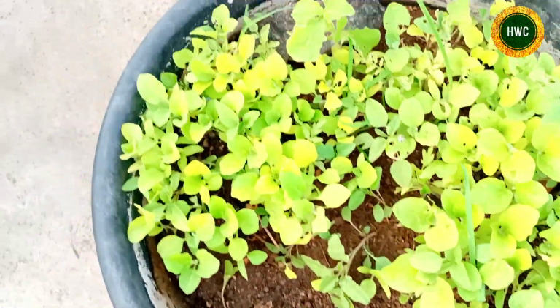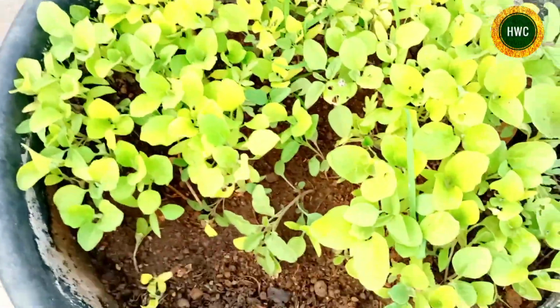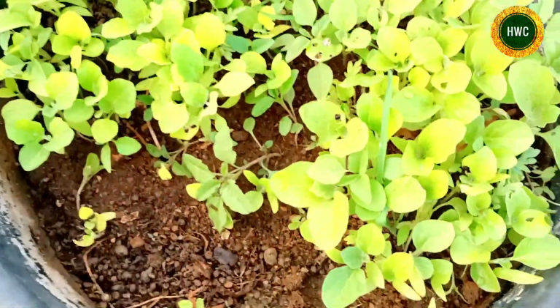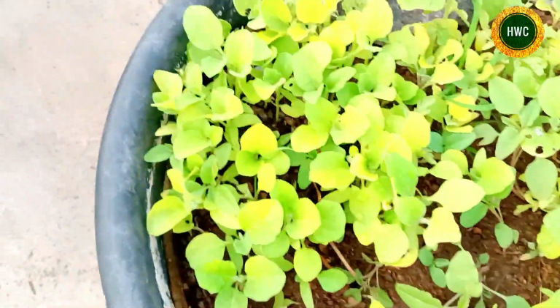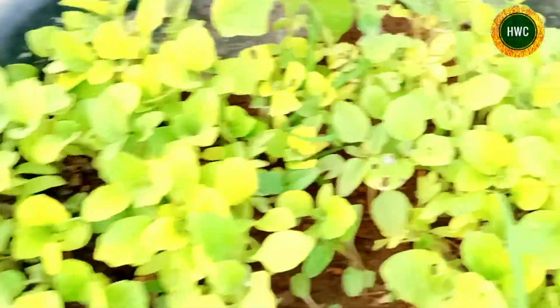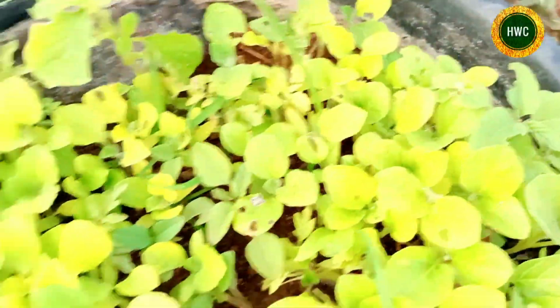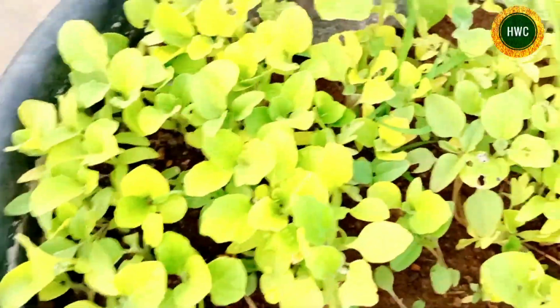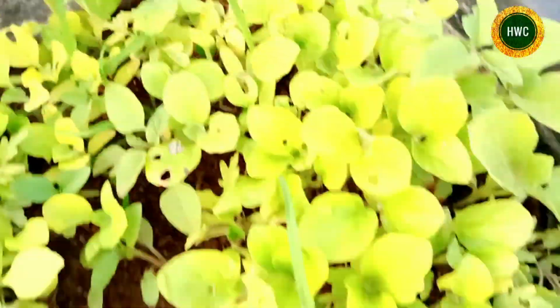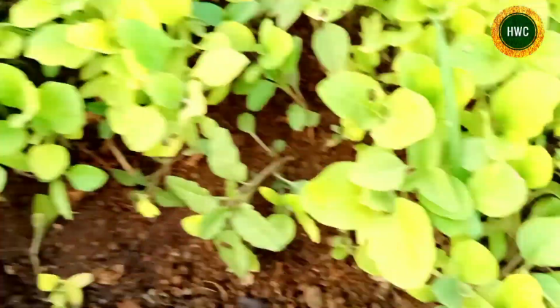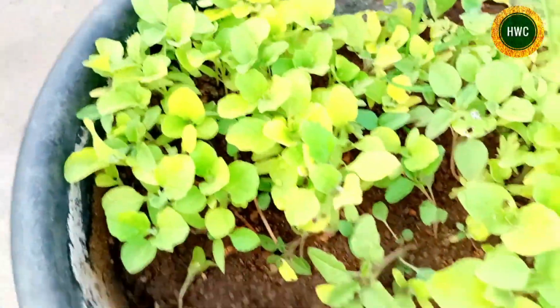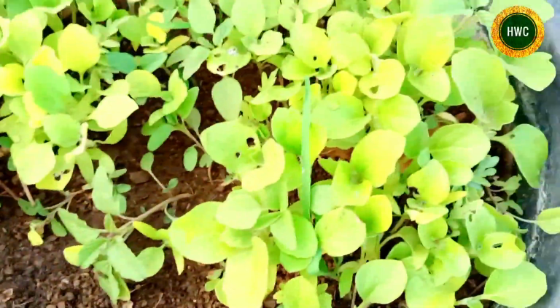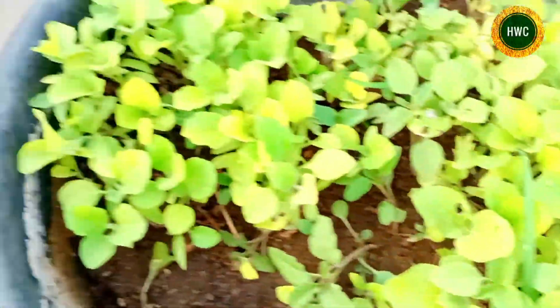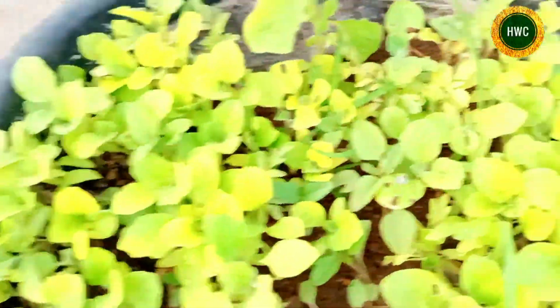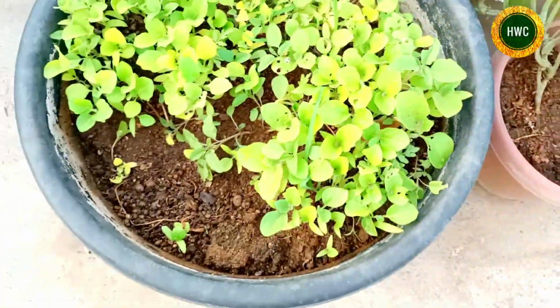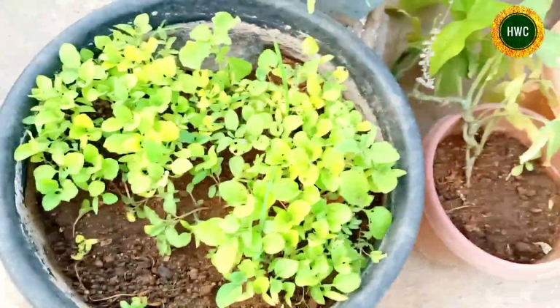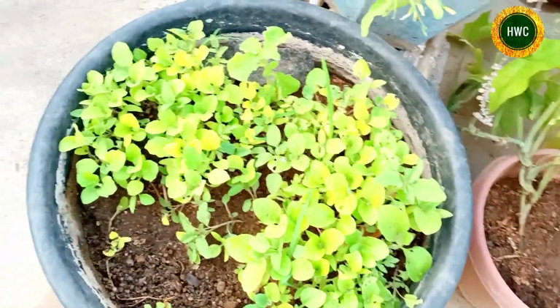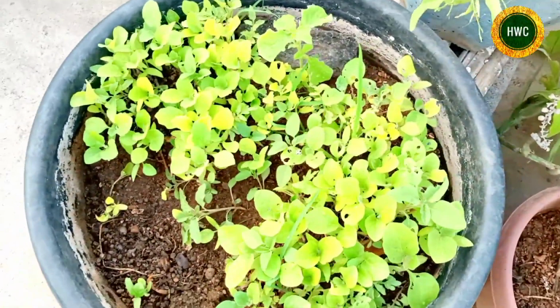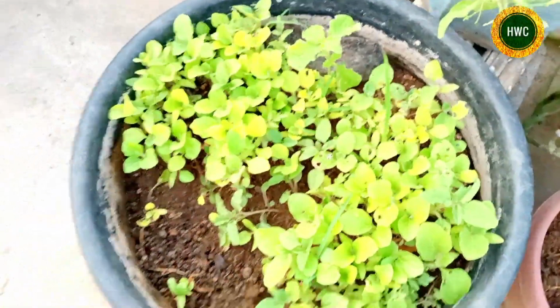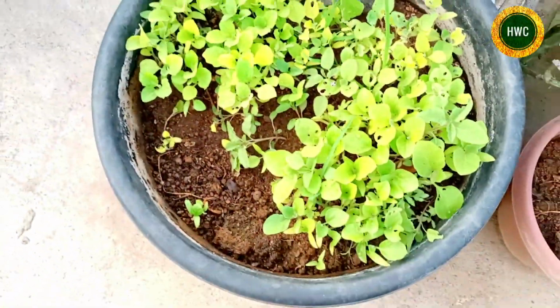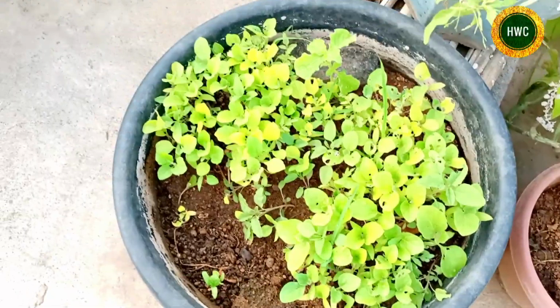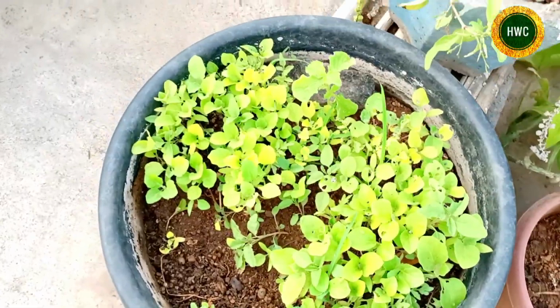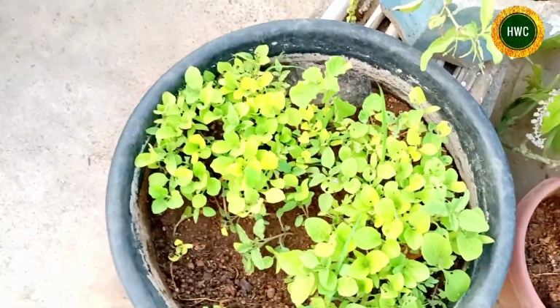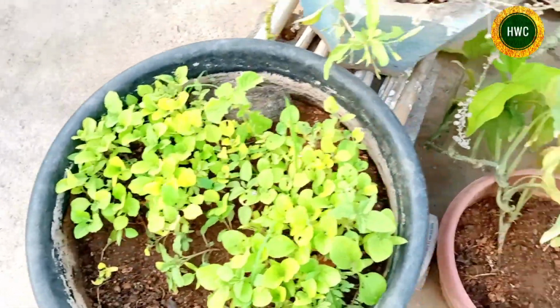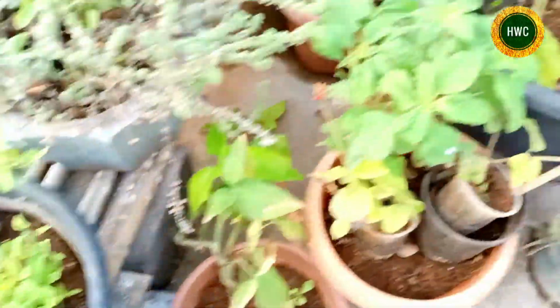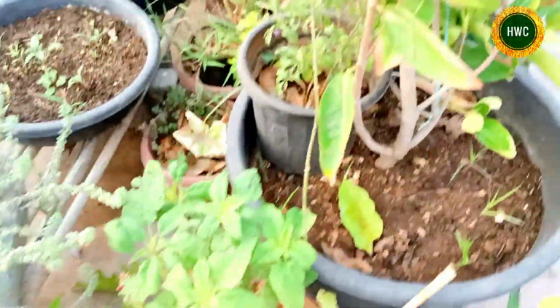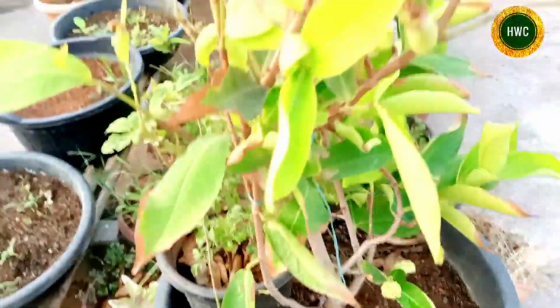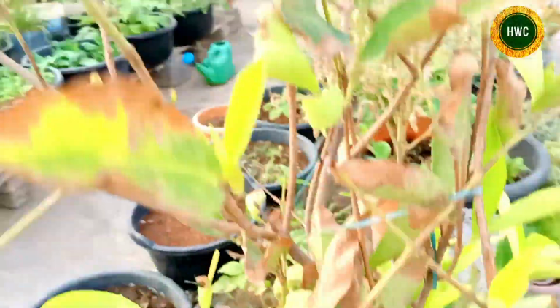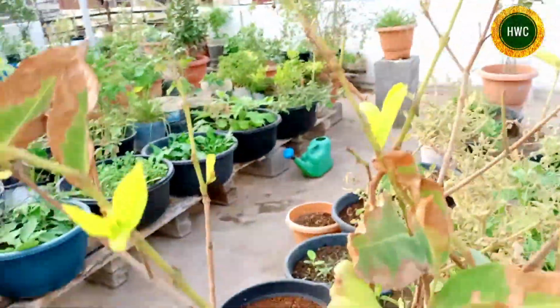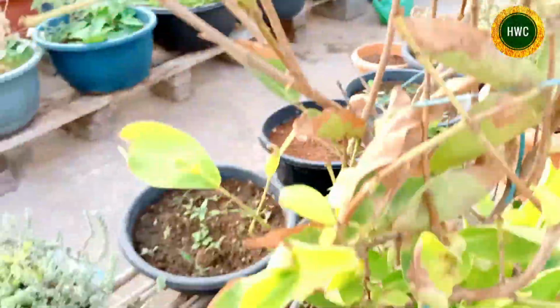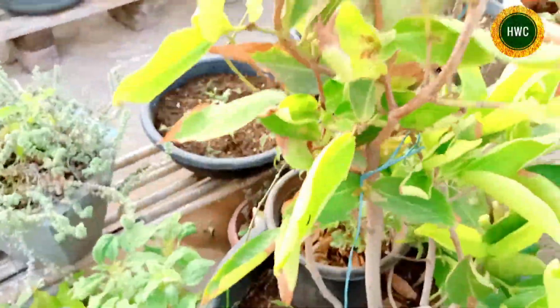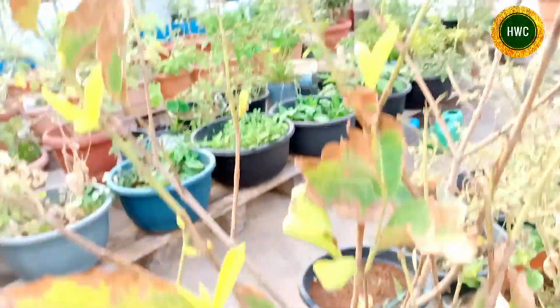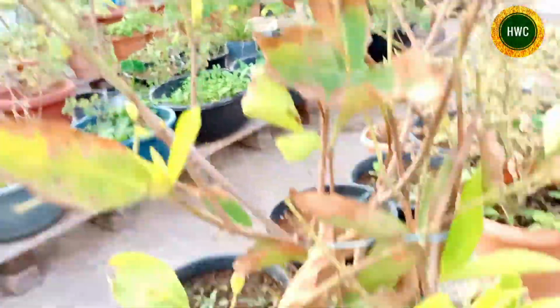This is the one with a tomato. This is the one with water.